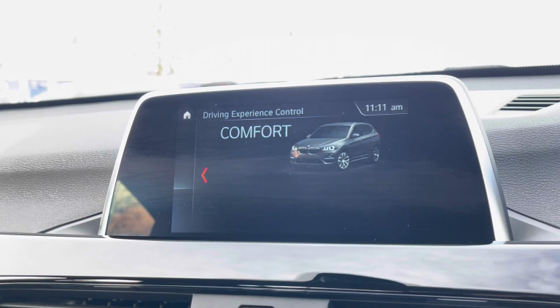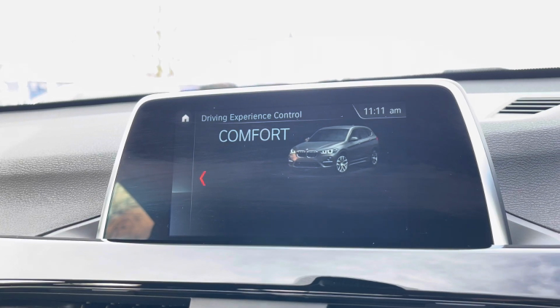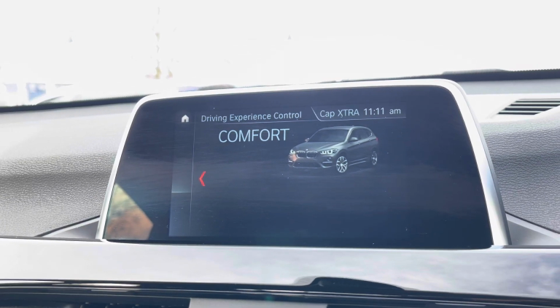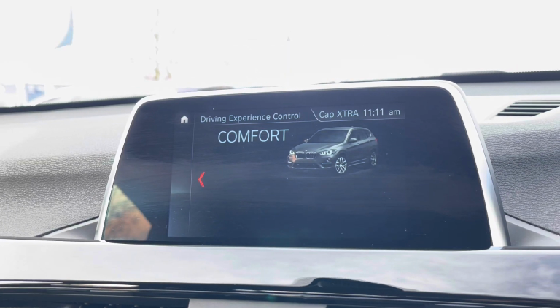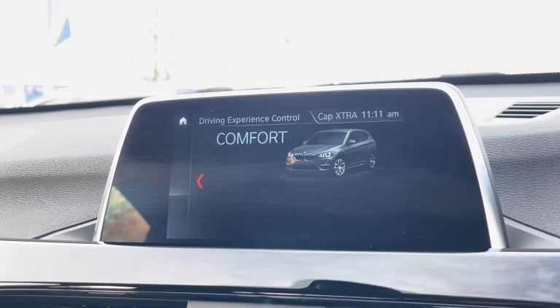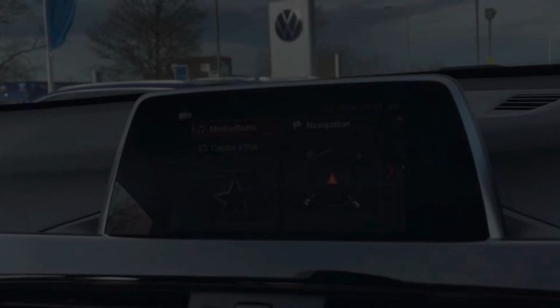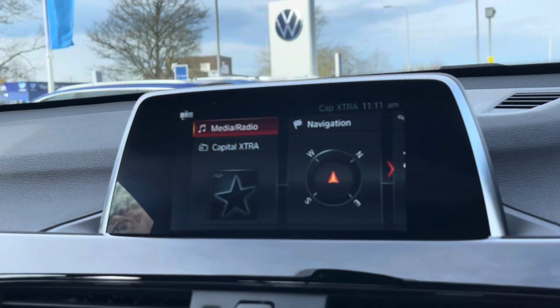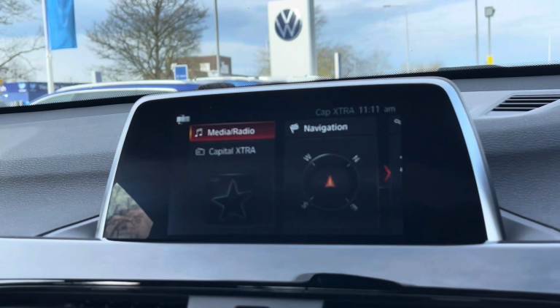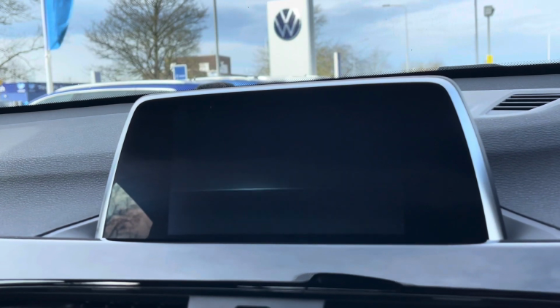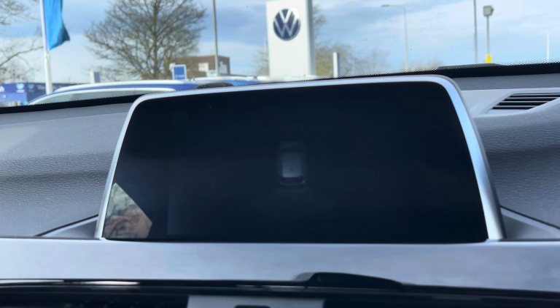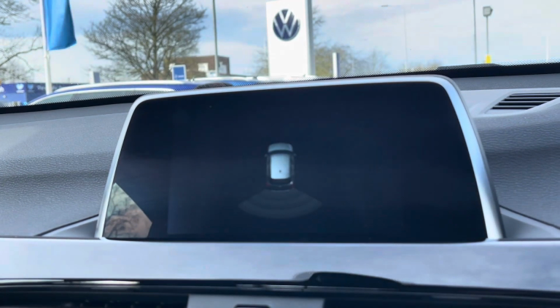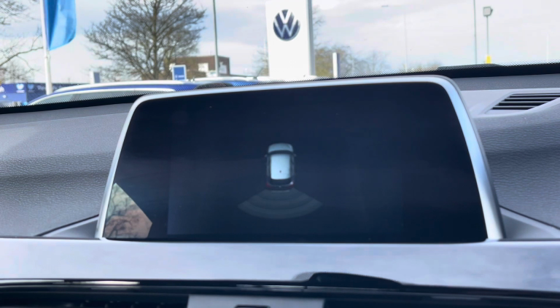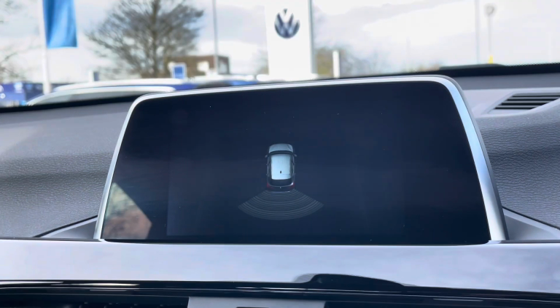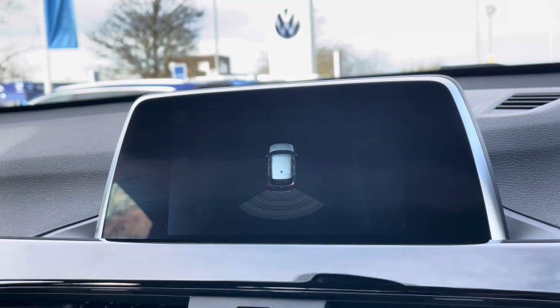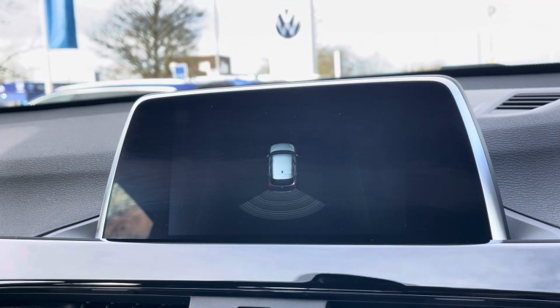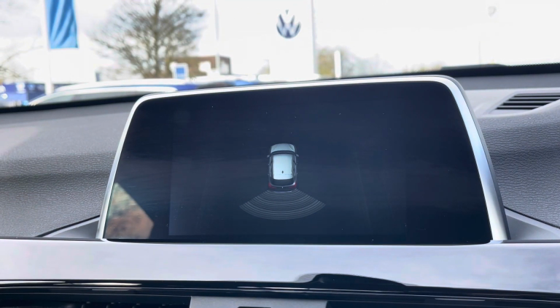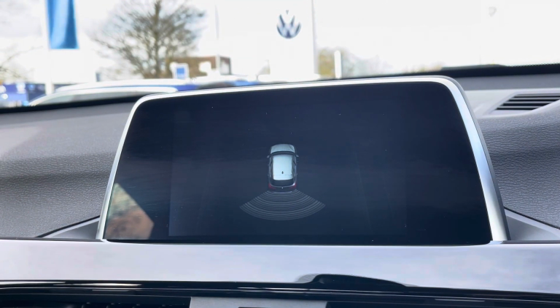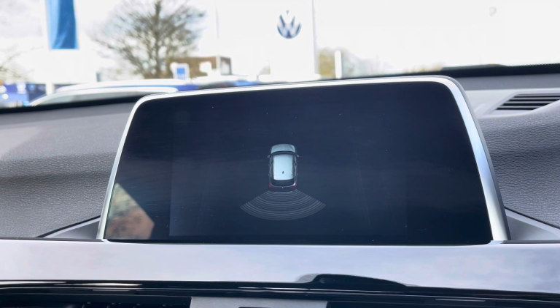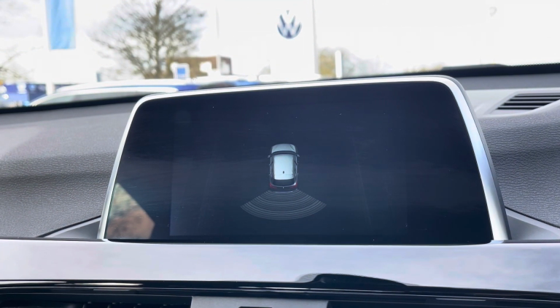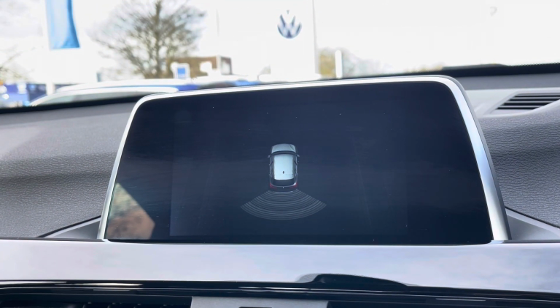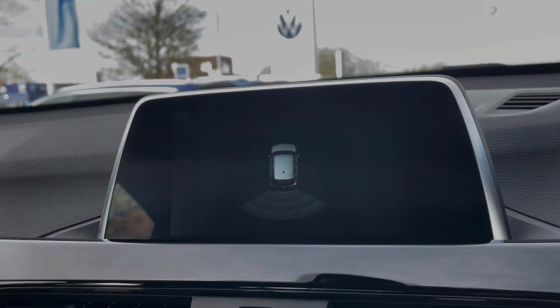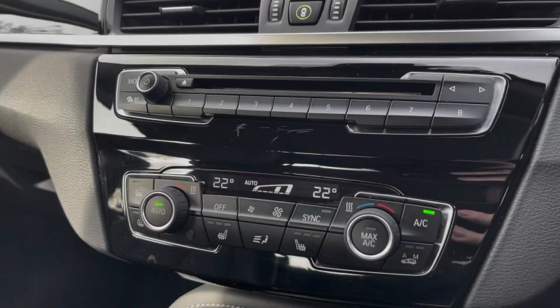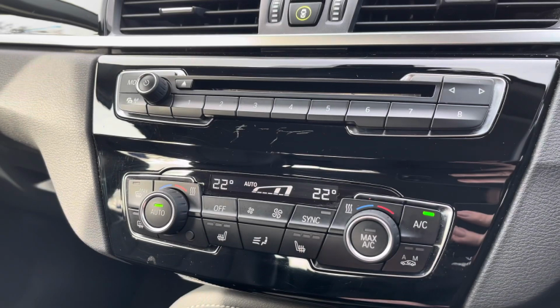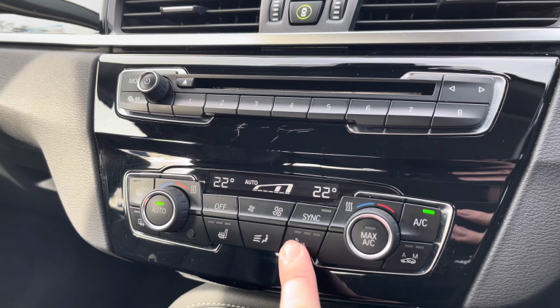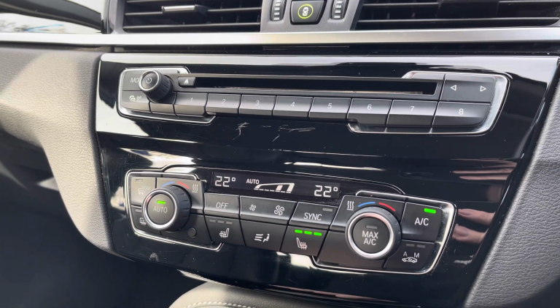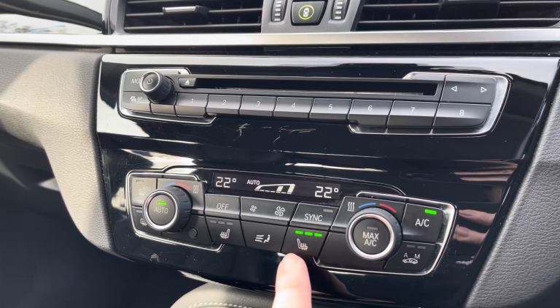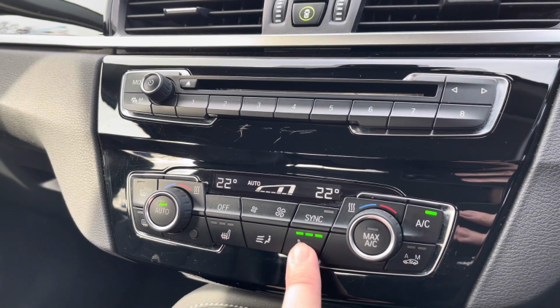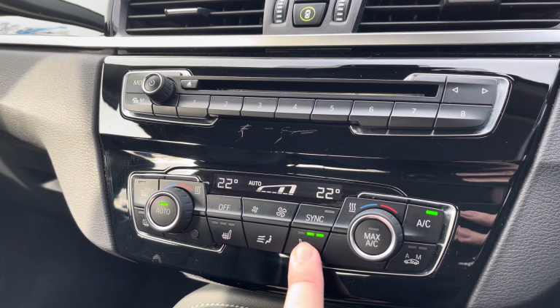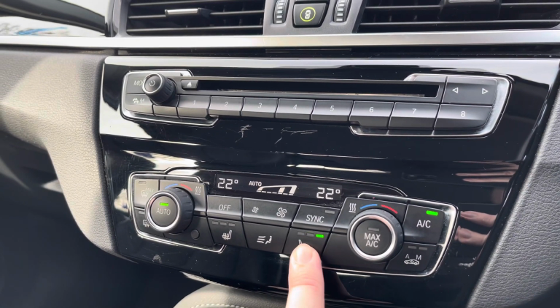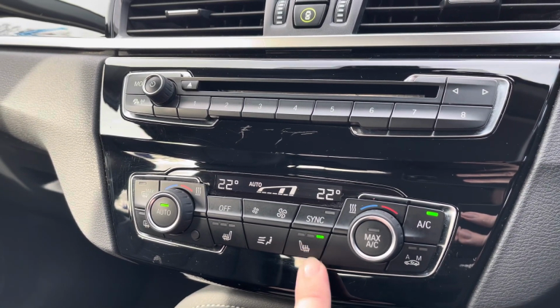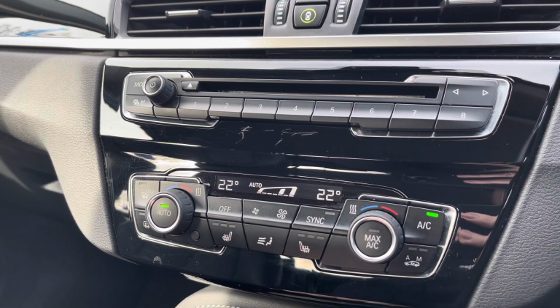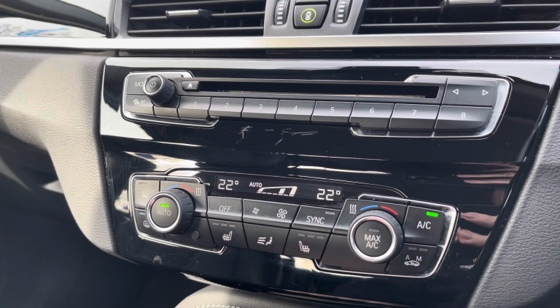You'll also benefit from rear parking sensors with audible warnings. Moving a little bit further down the cabin, you've got dual zone climate control which is nice and easy to adjust, with heated front seats which are perfect for those cold winter mornings.